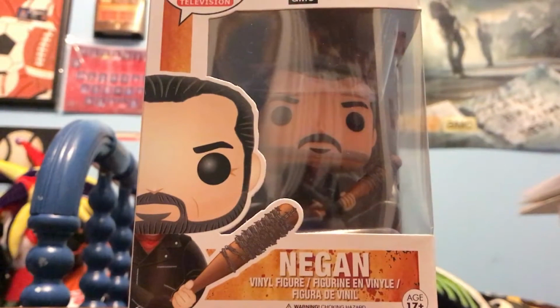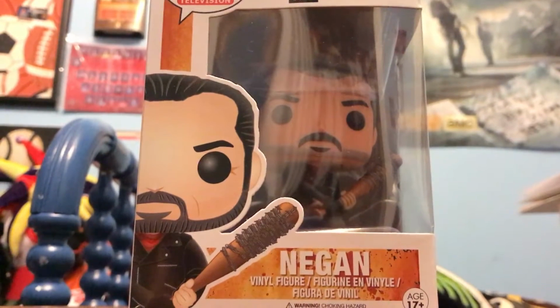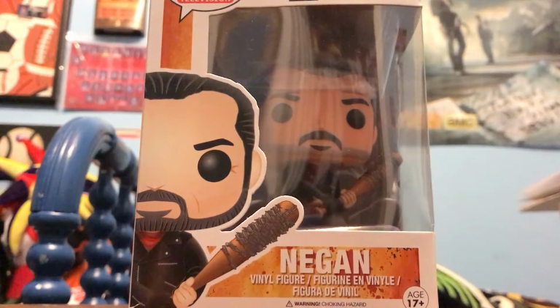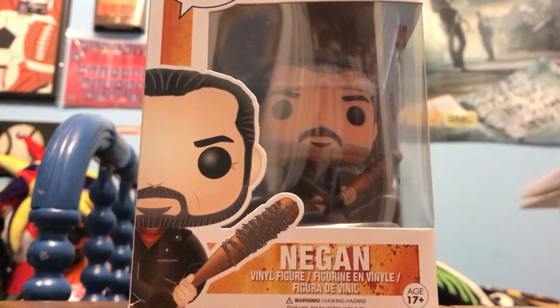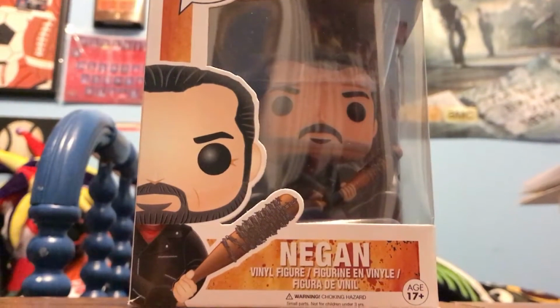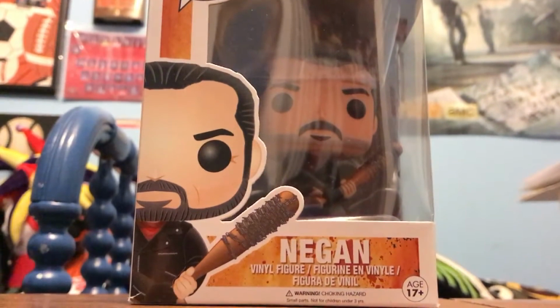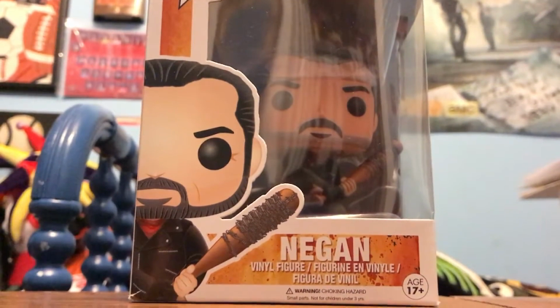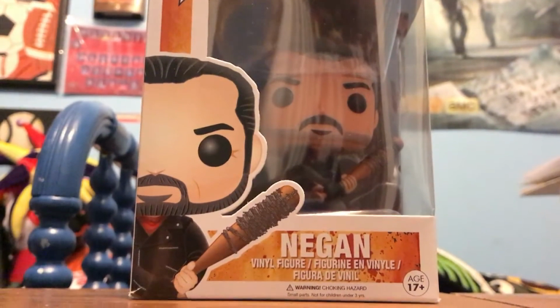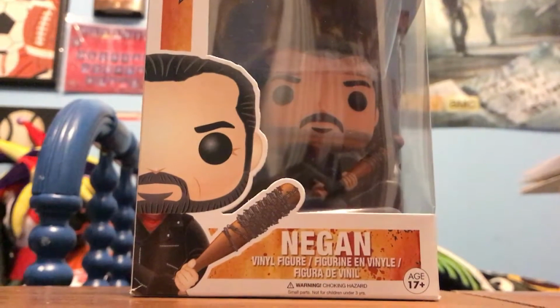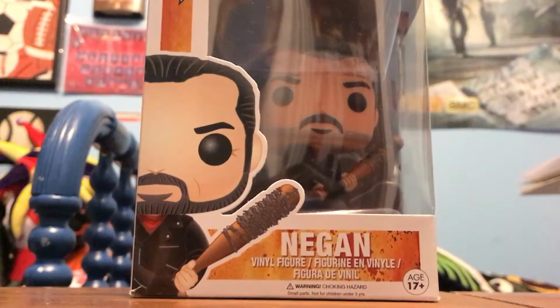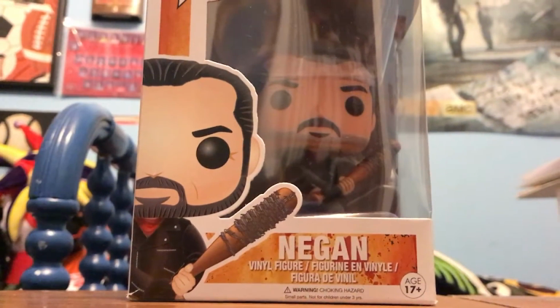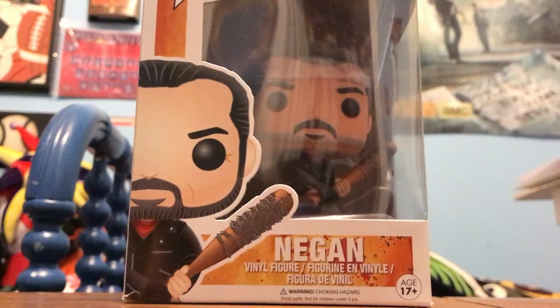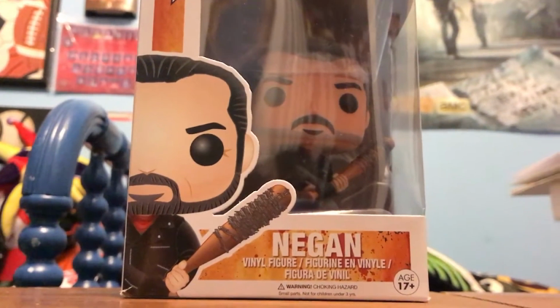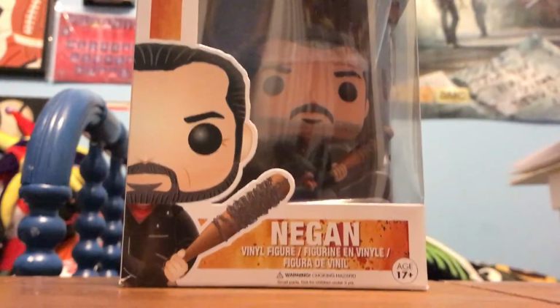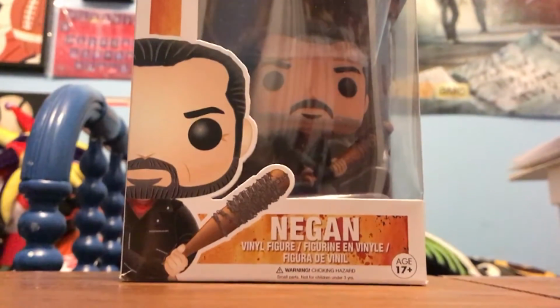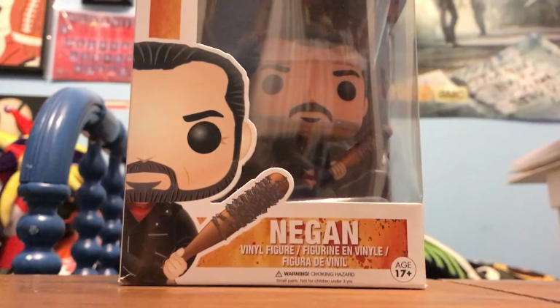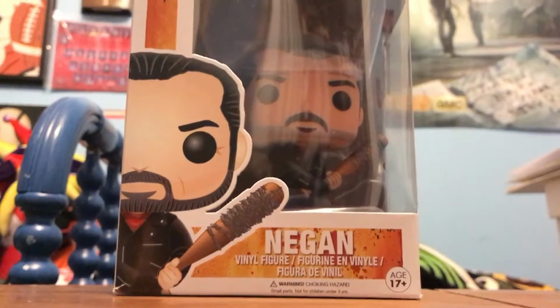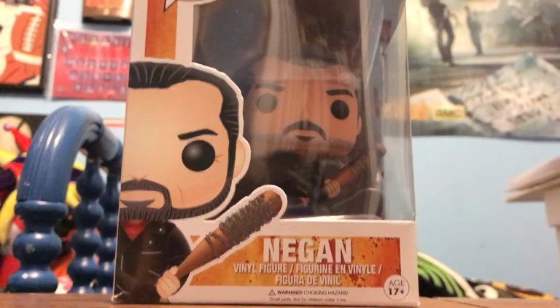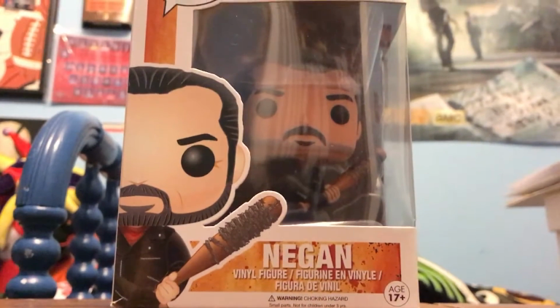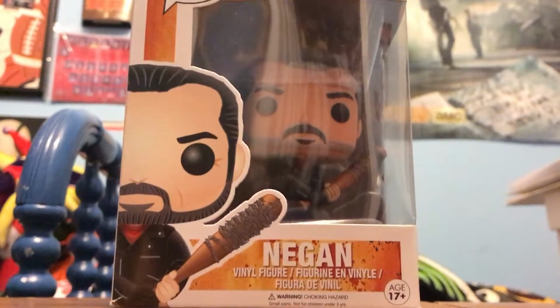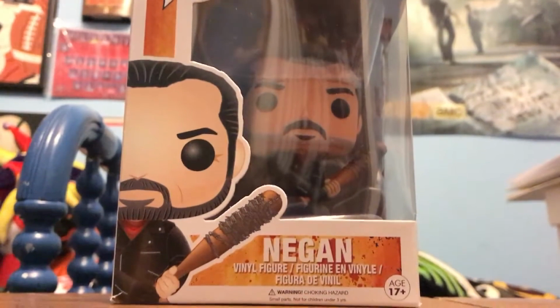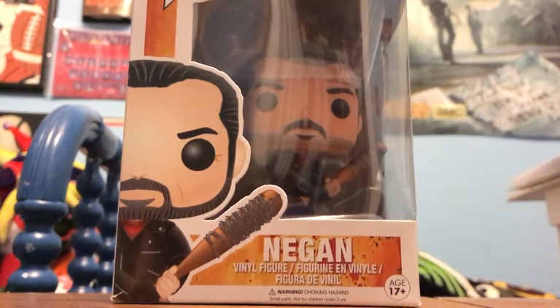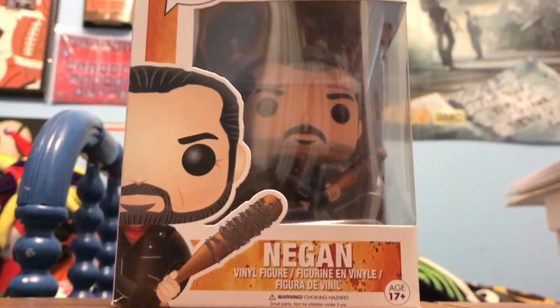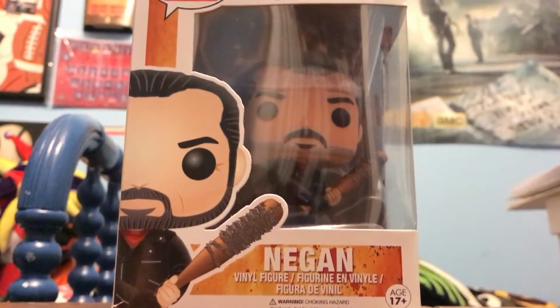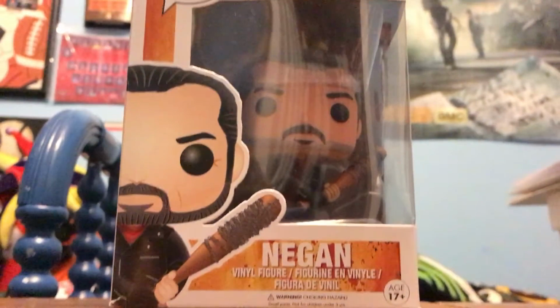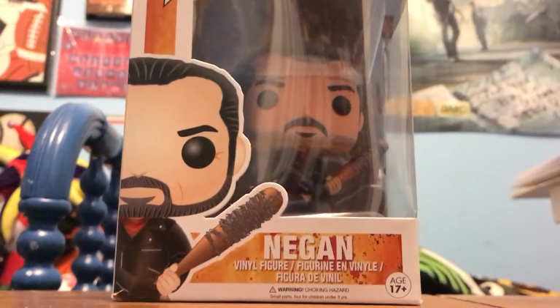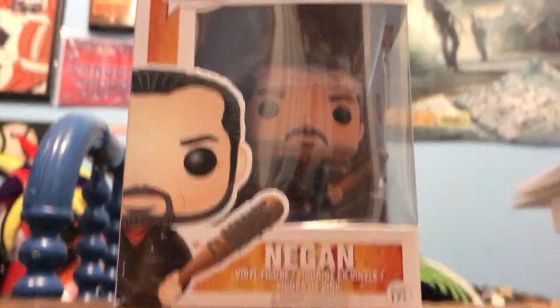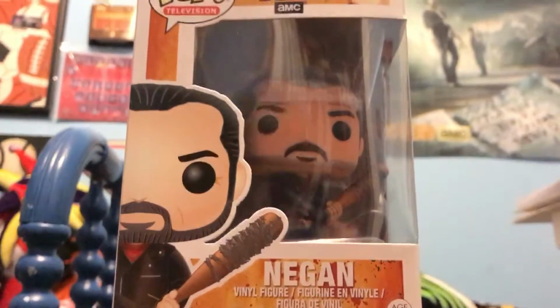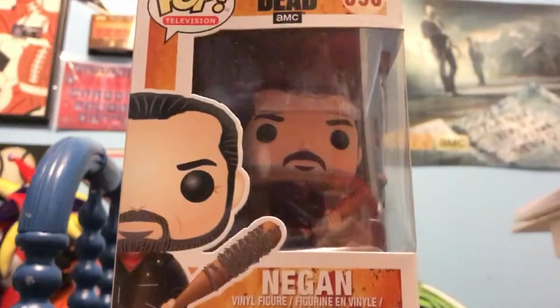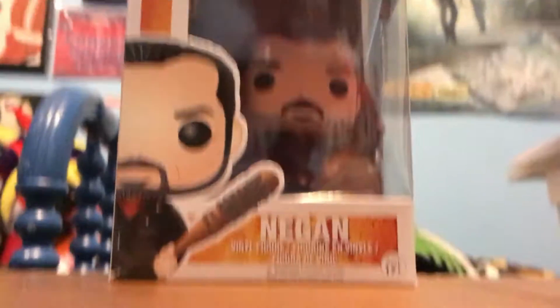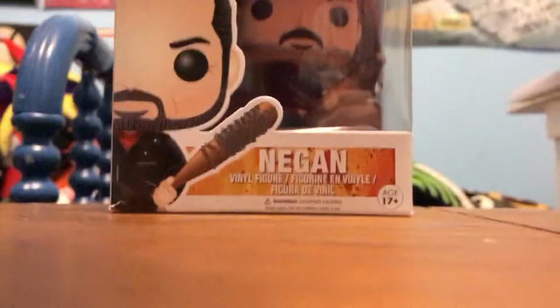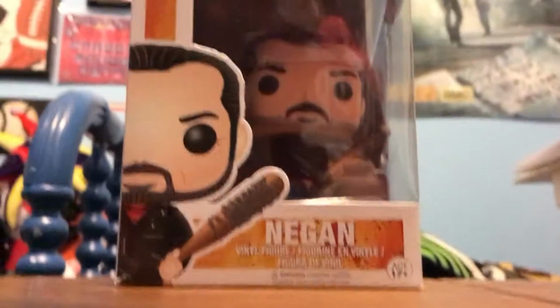Hey guys, Ryan here. Today I'm doing the Walking Dead Negan Funko Pop review. This is a very, very sweet pop, so let's get it out and check it out.